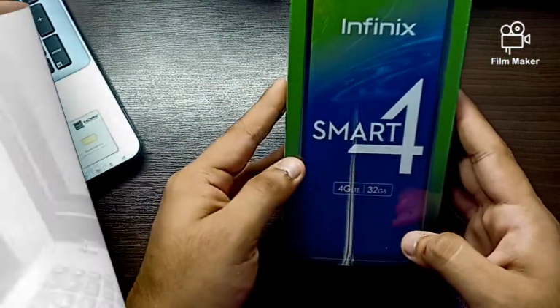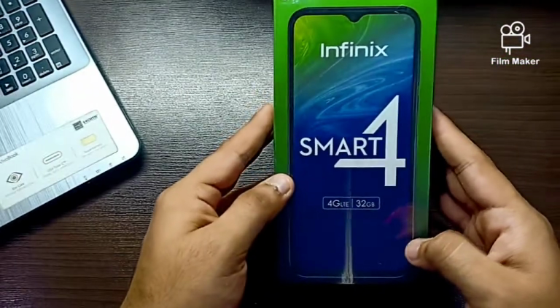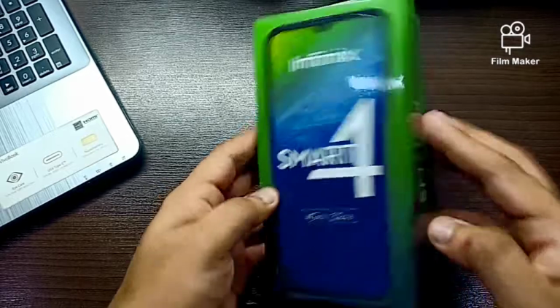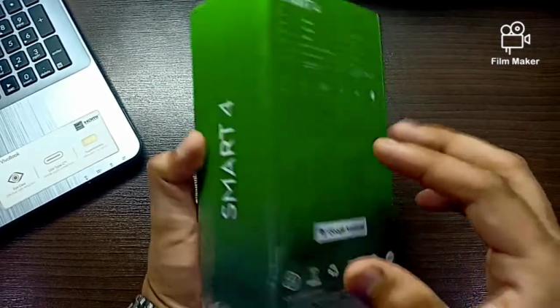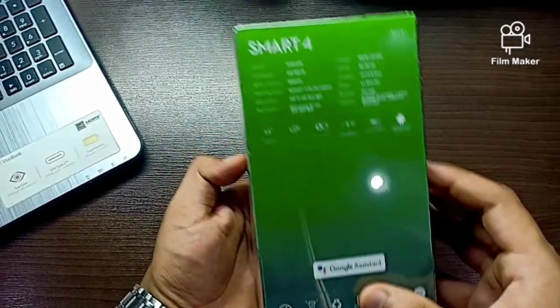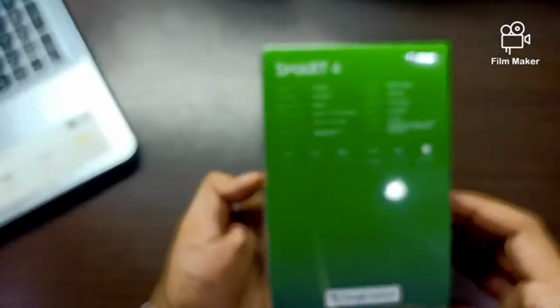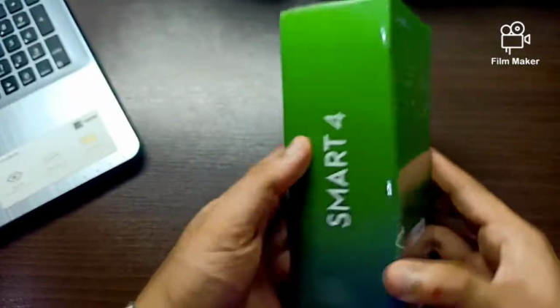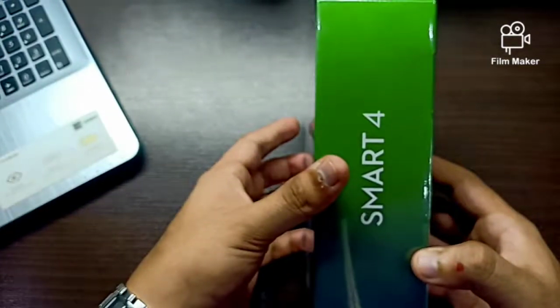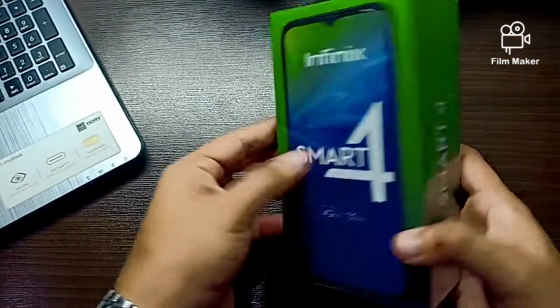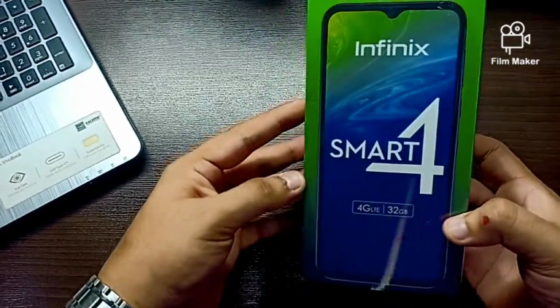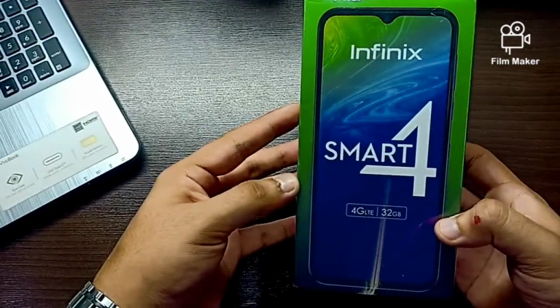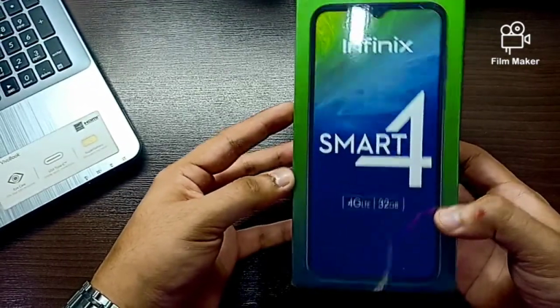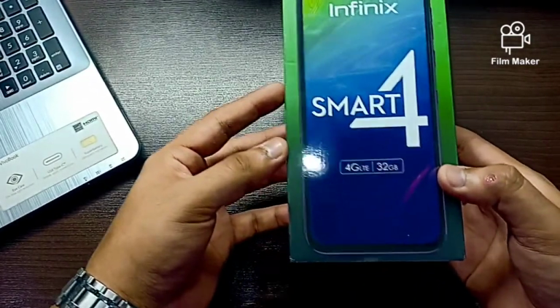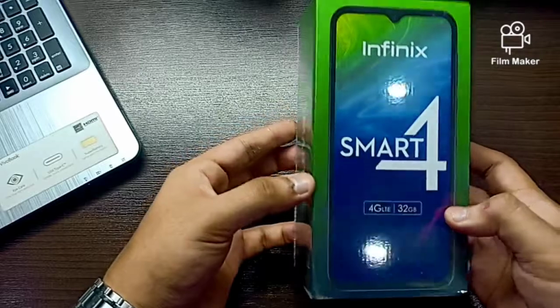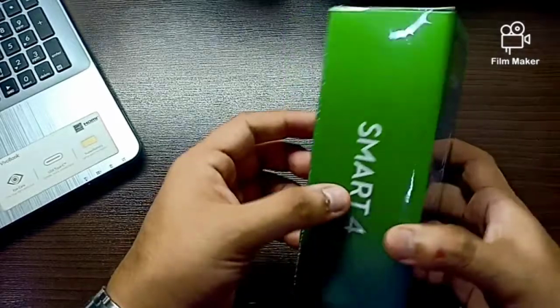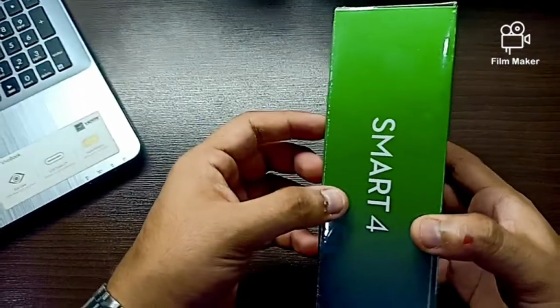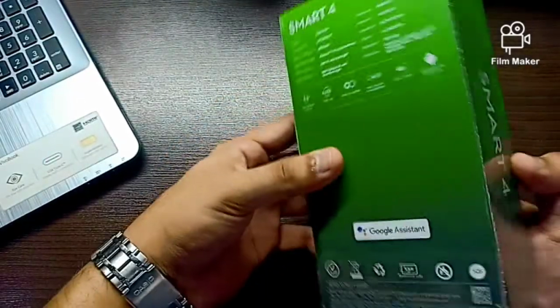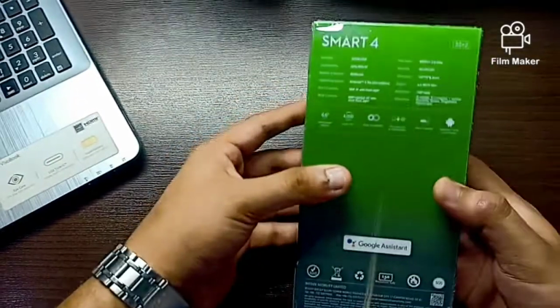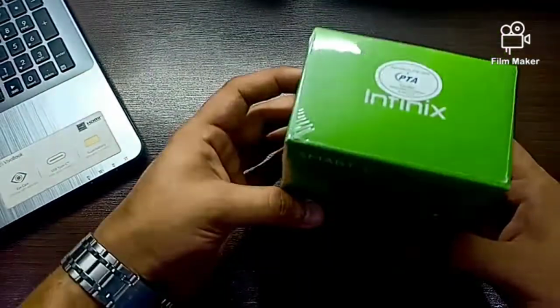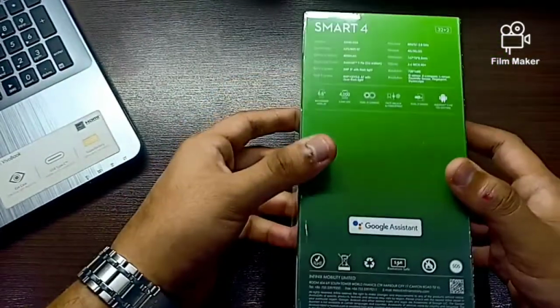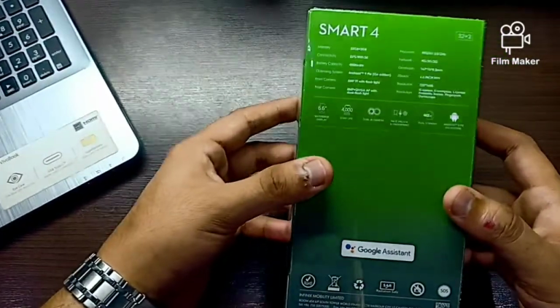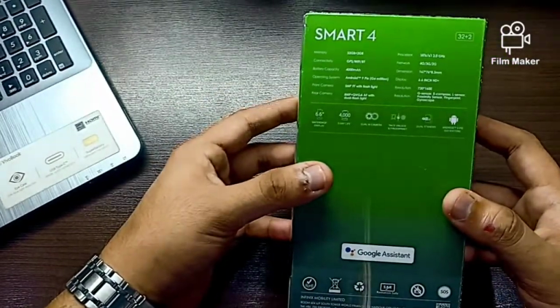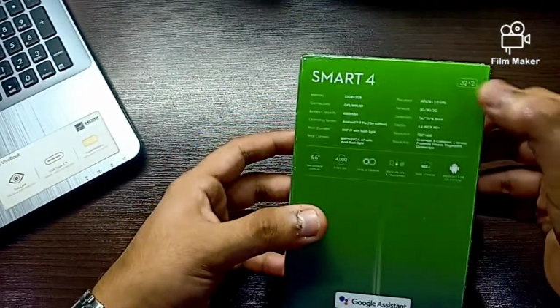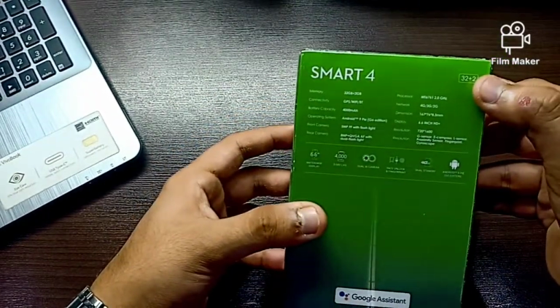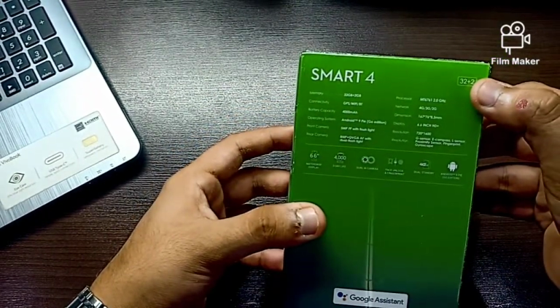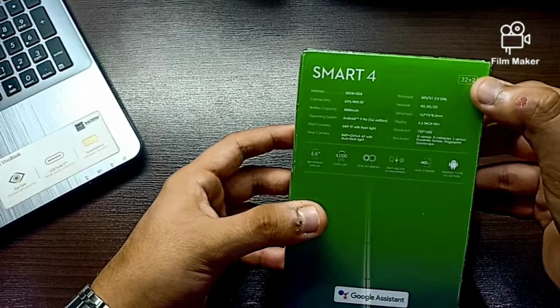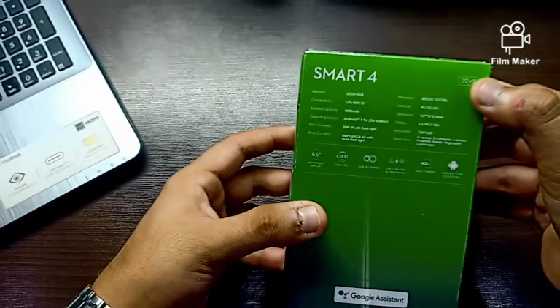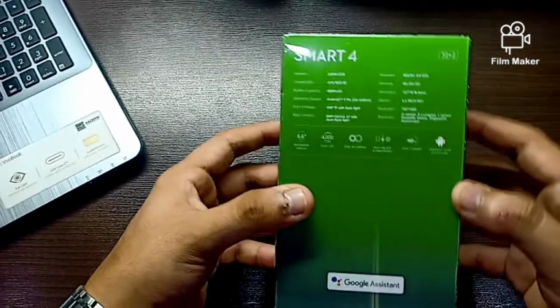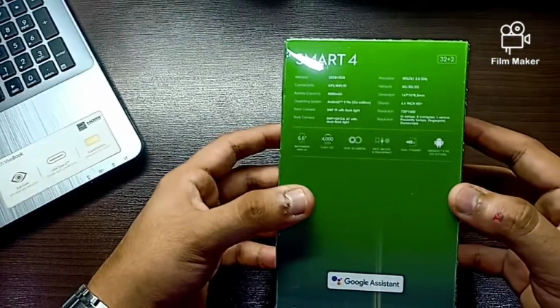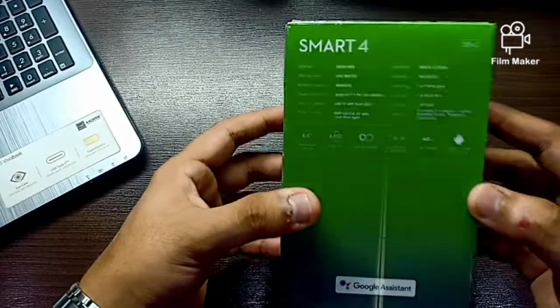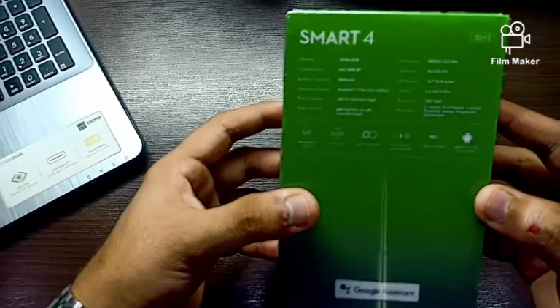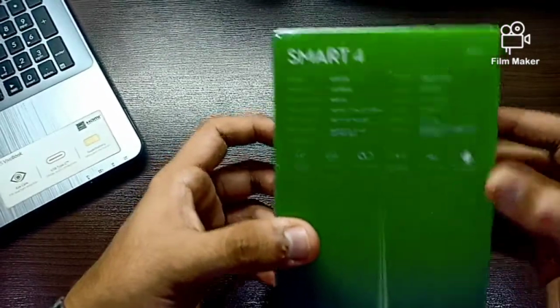Today we are looking at the Smart 4. Basically, the Smart 4 is Infinix brand's low budget phone. You can see 2 plus 32 GB storage support.